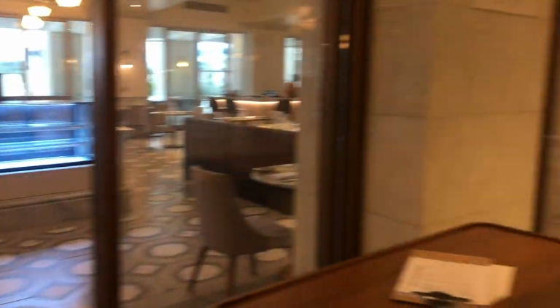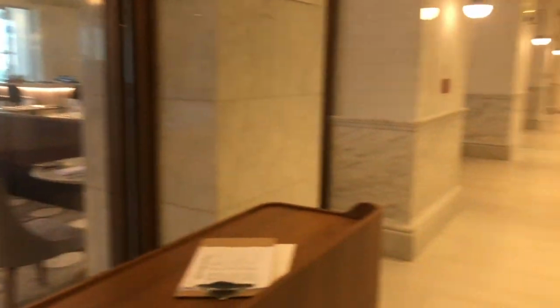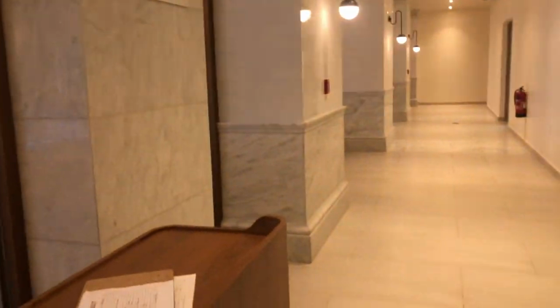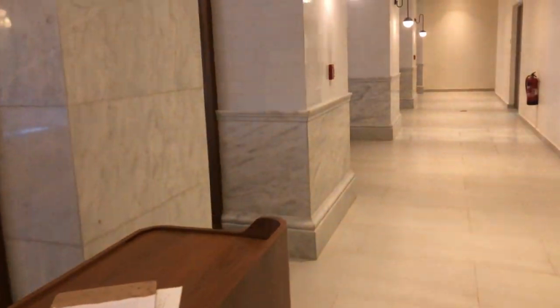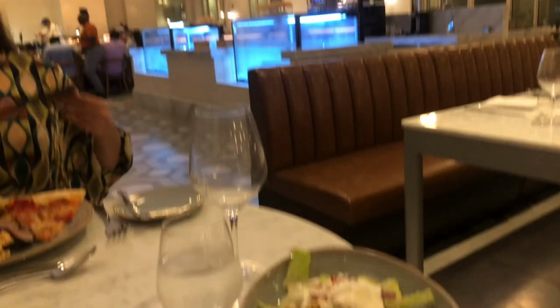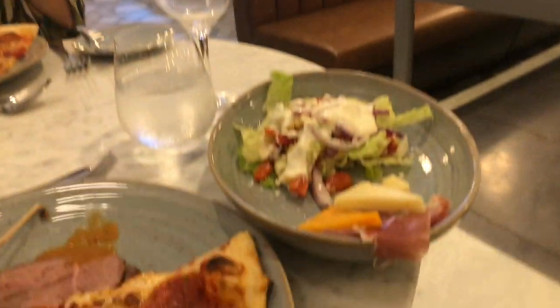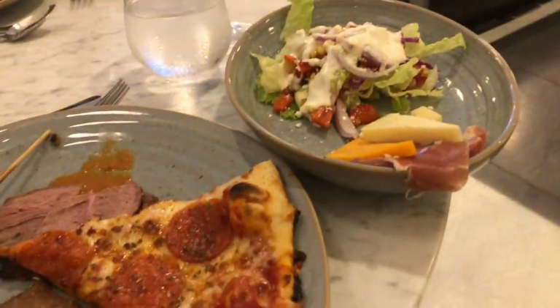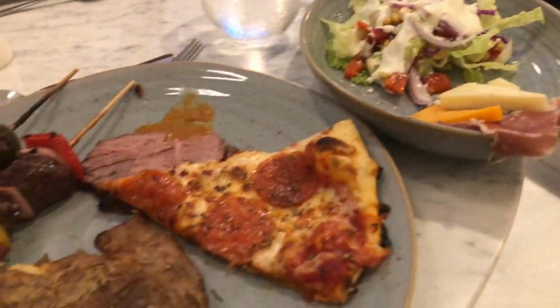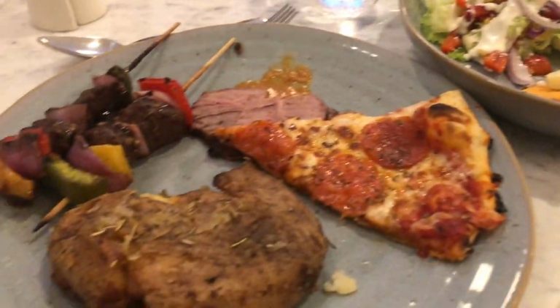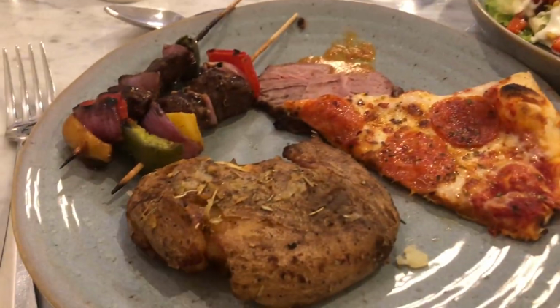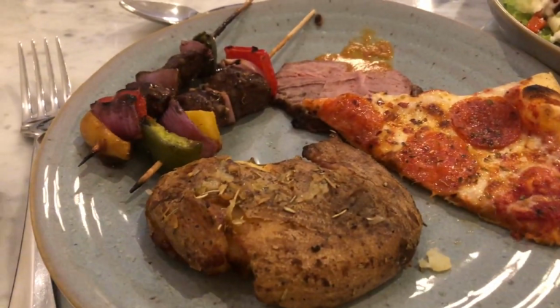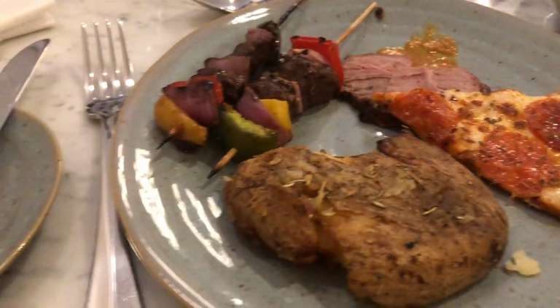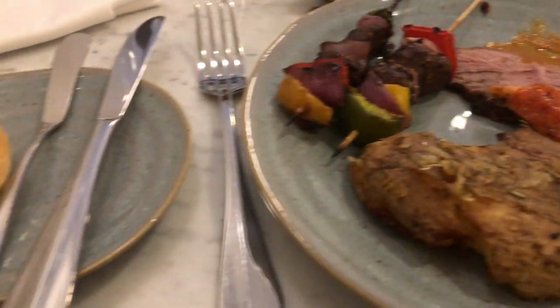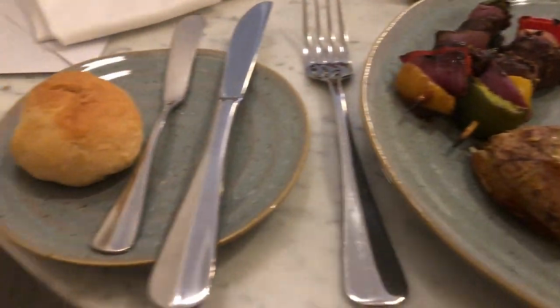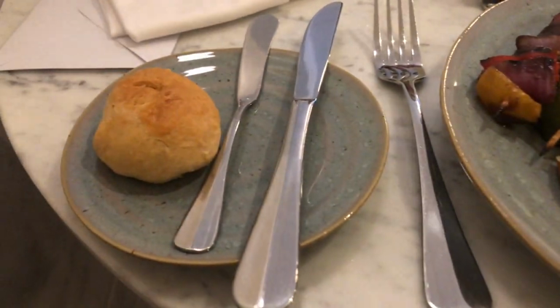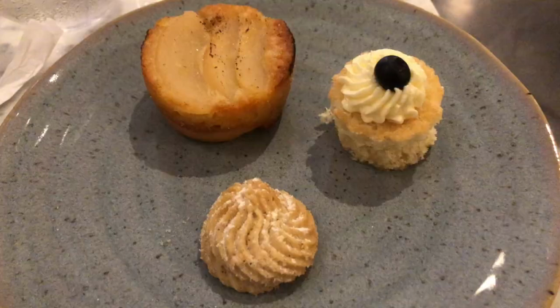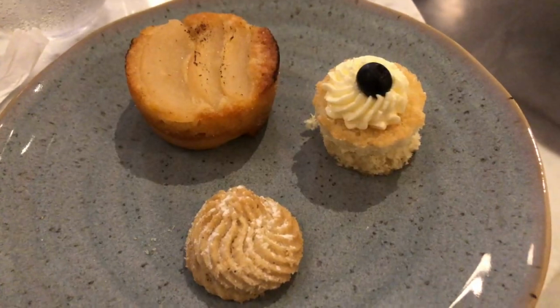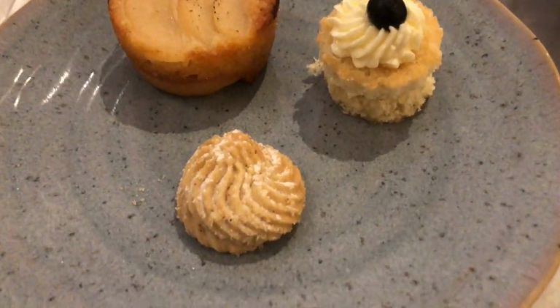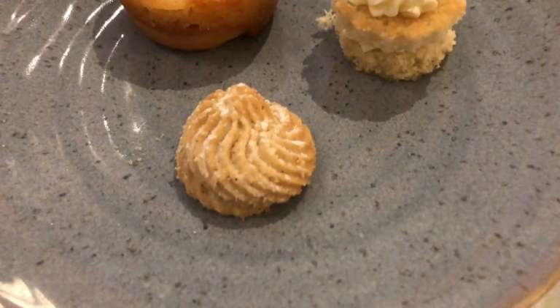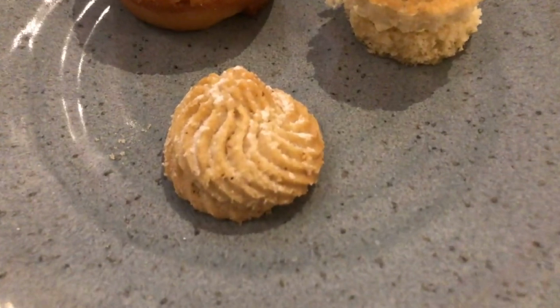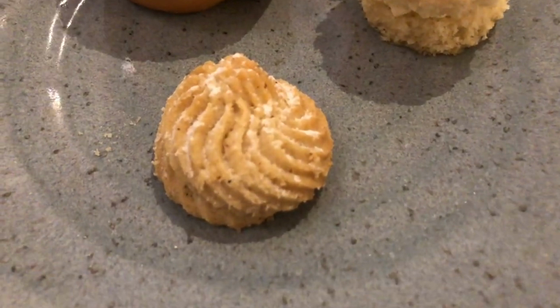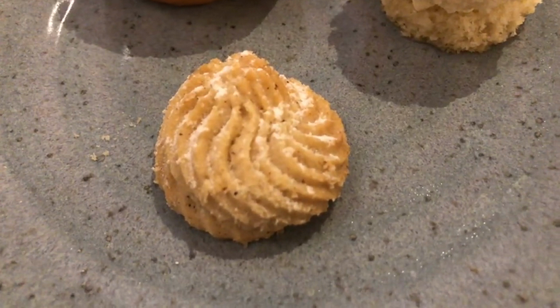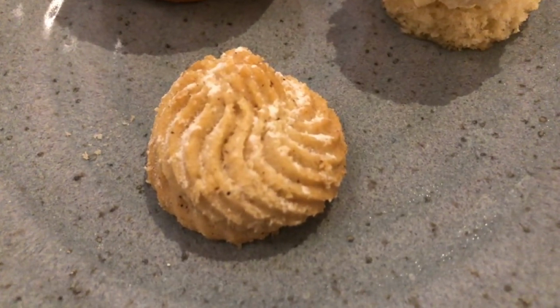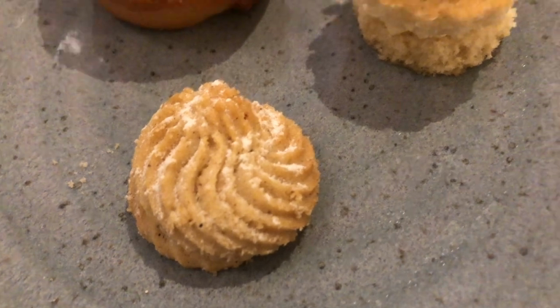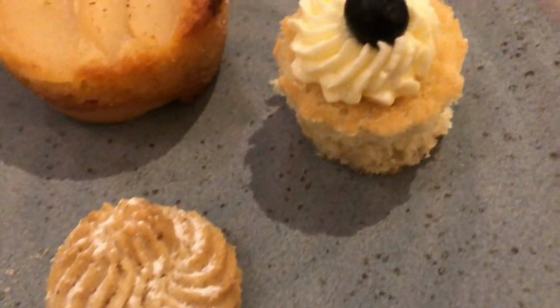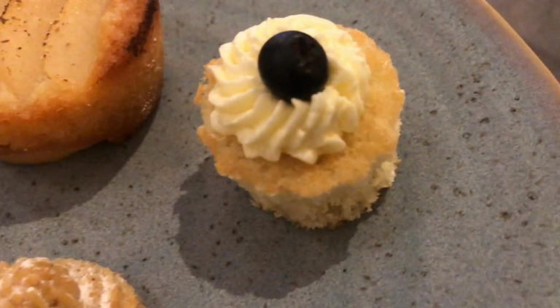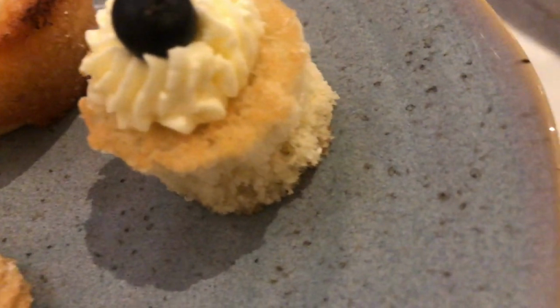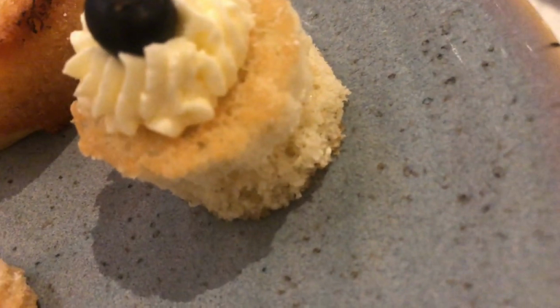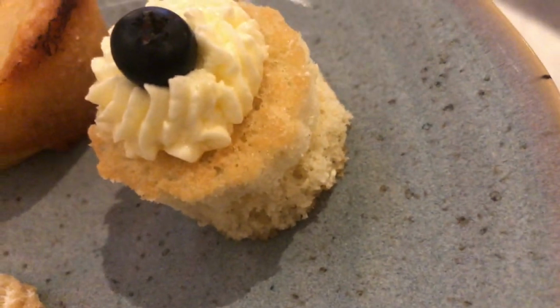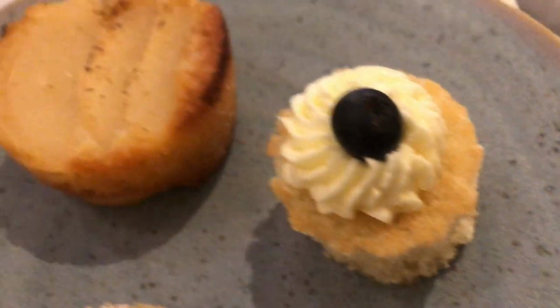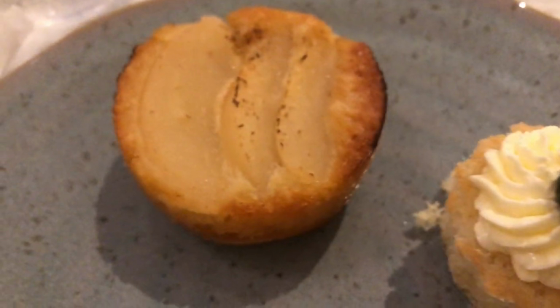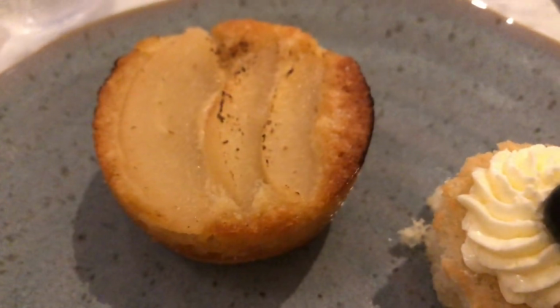We came in for dinner — I had peaks of lamb, beef, potato, and a roll. For dessert there was a spiced cookie, vanilla mousse cake, and a pear tart.